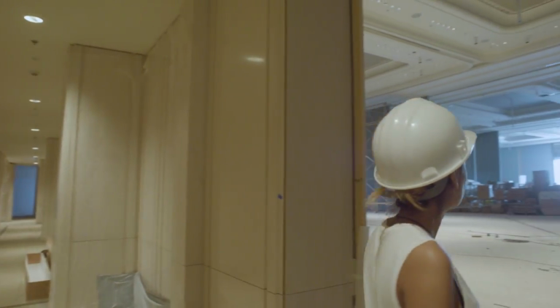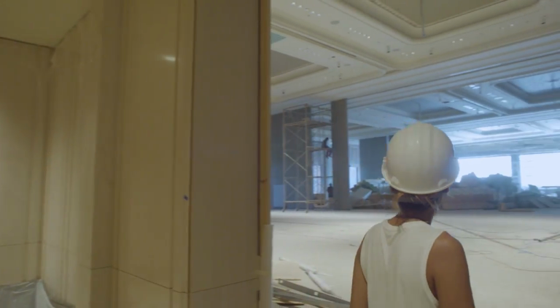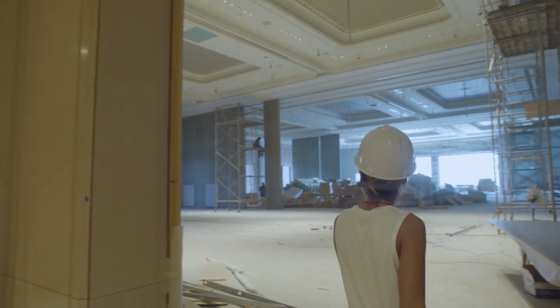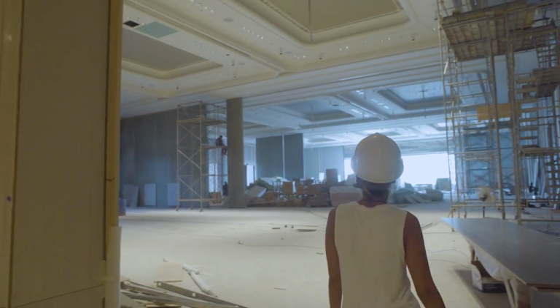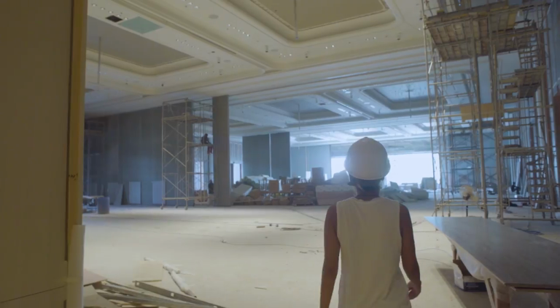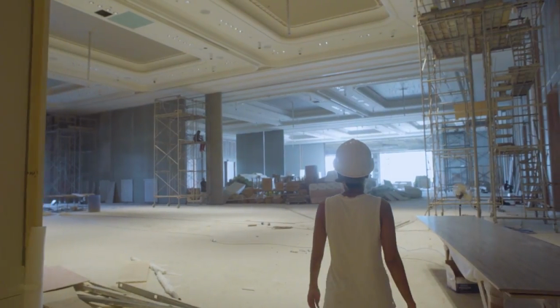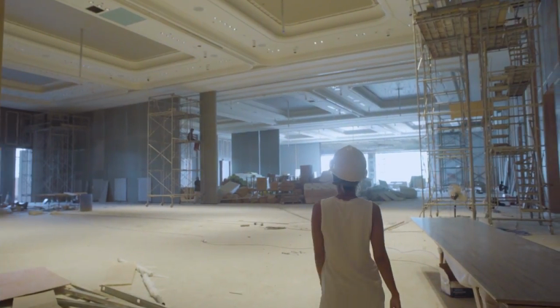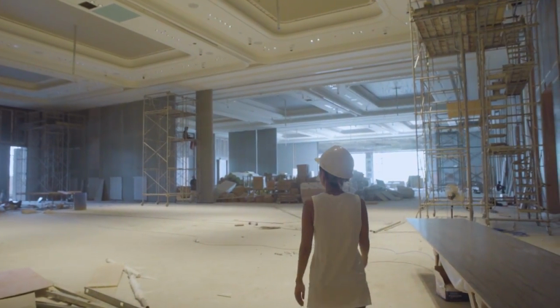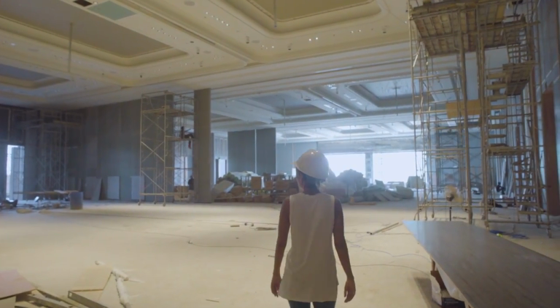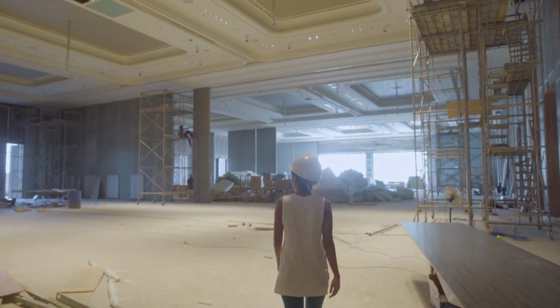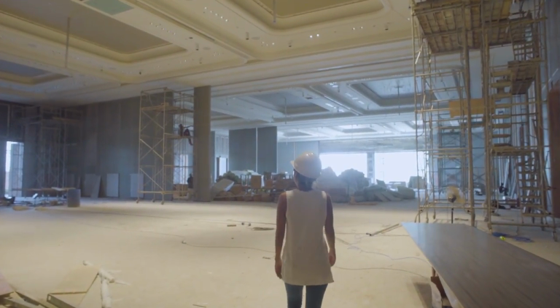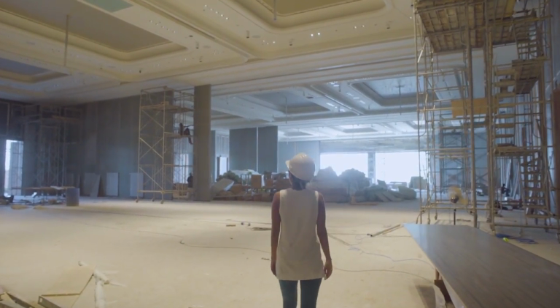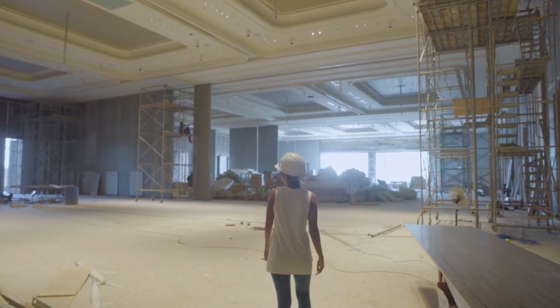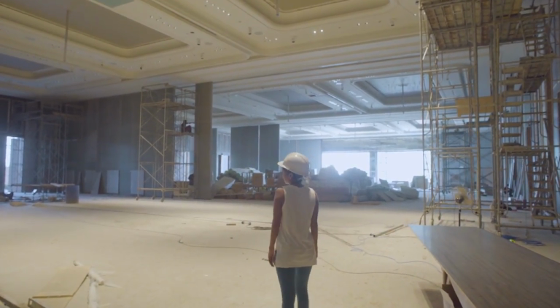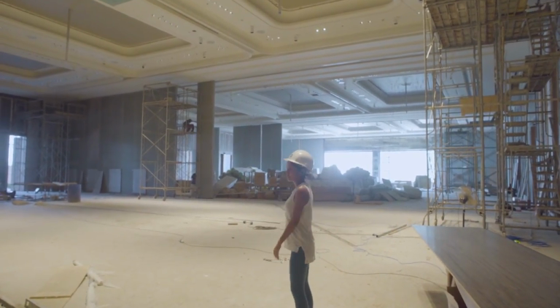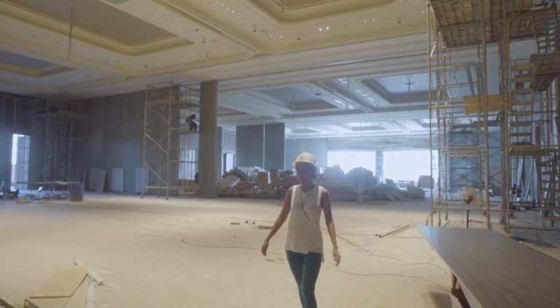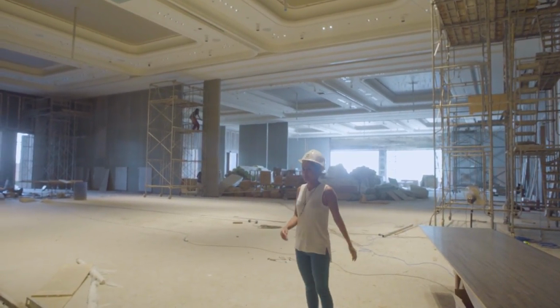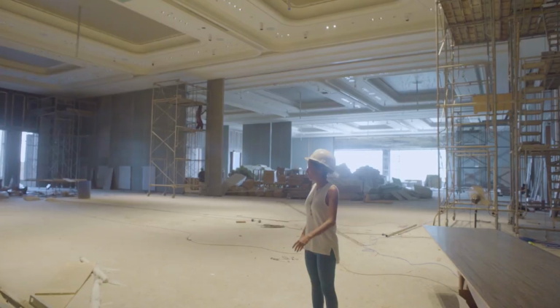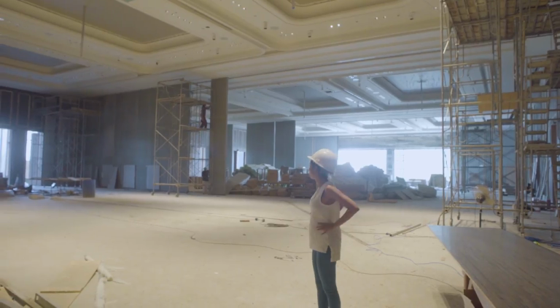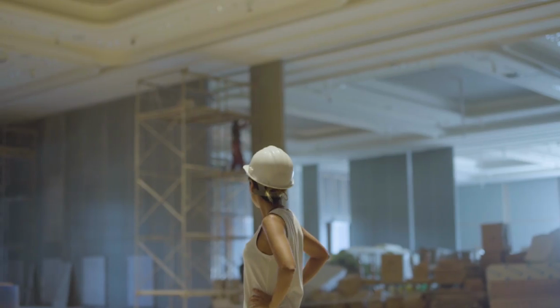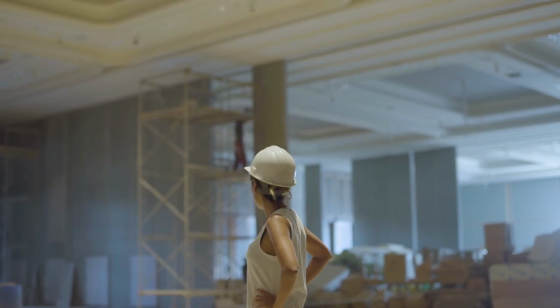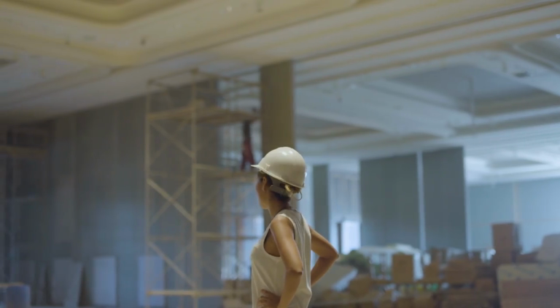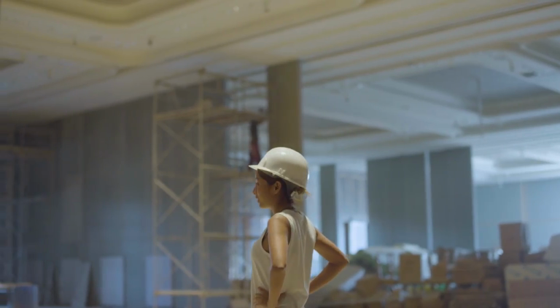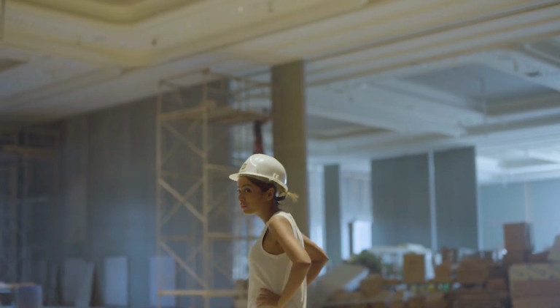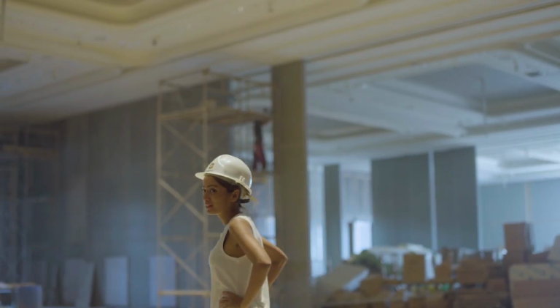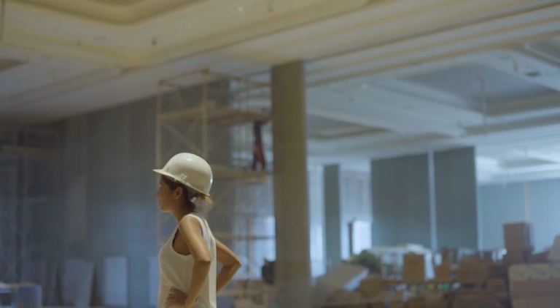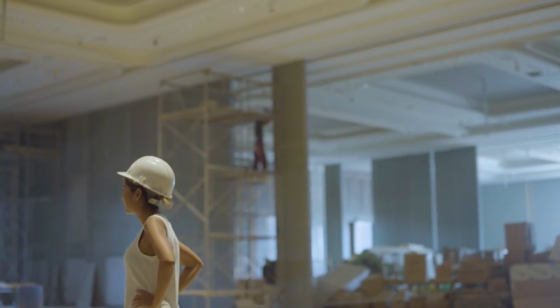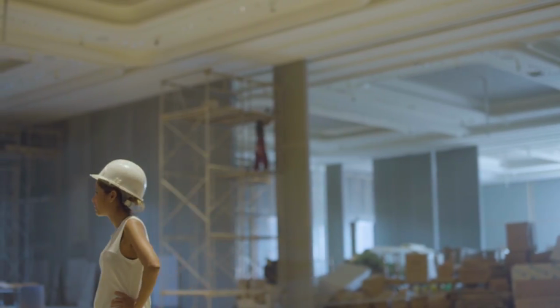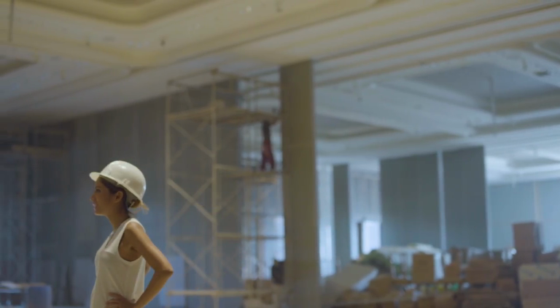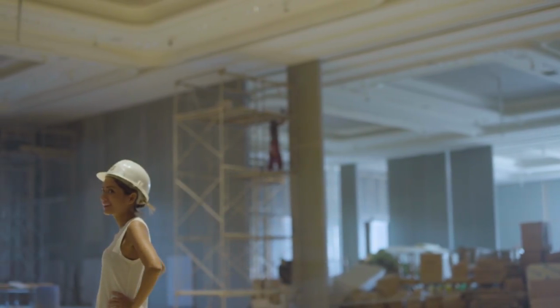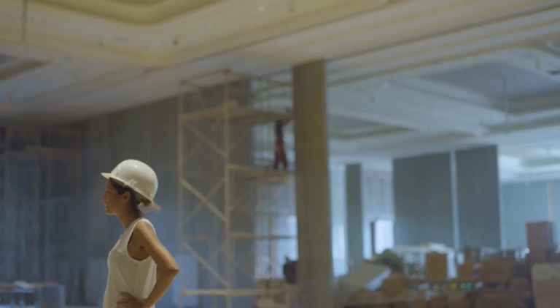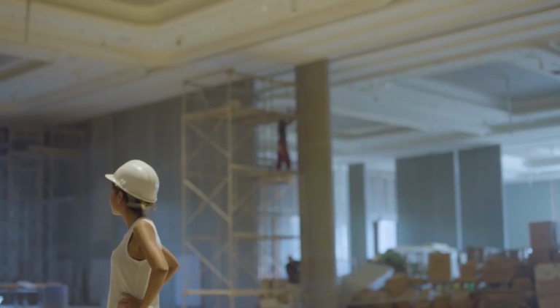Wow, this space is huge. This is Colombo's biggest ballroom, which can accommodate over 1,400 people — and possibly an entire cricket match.